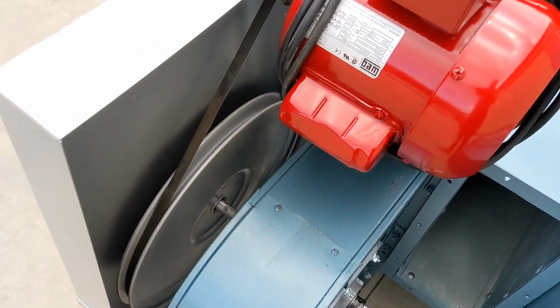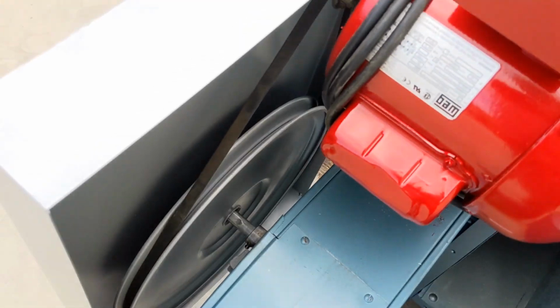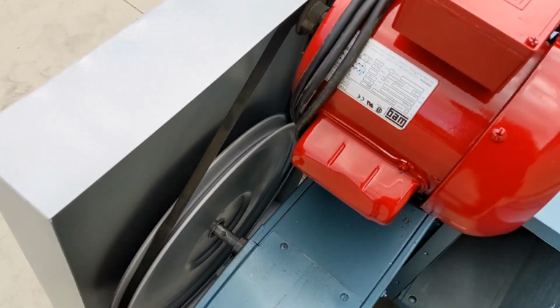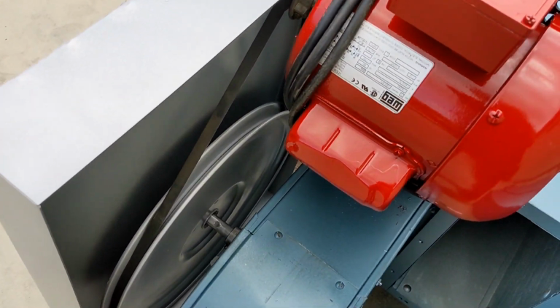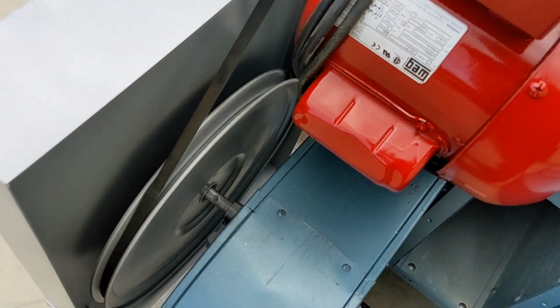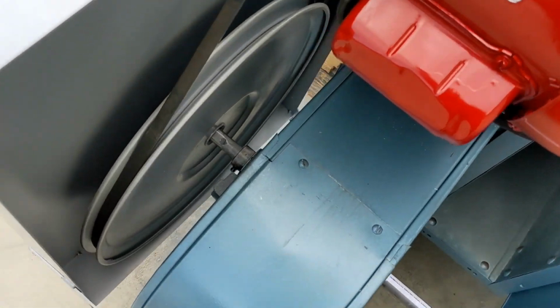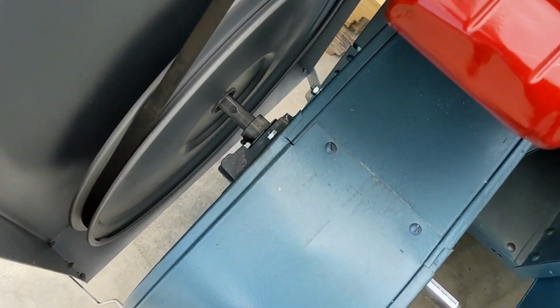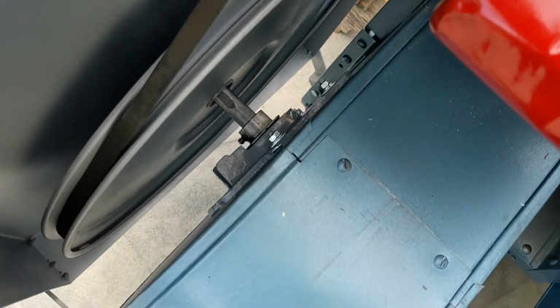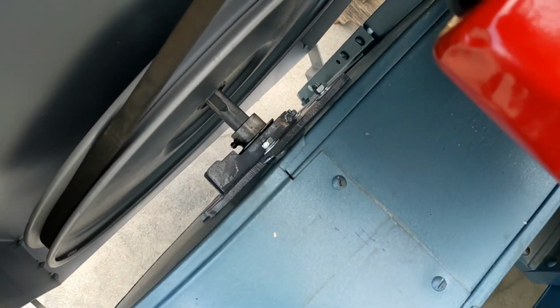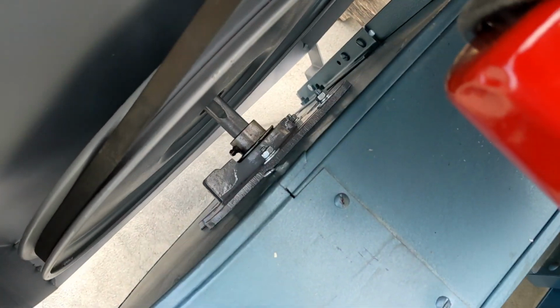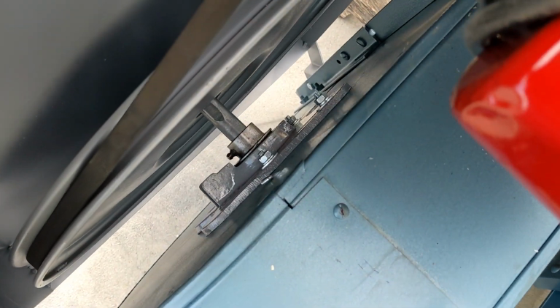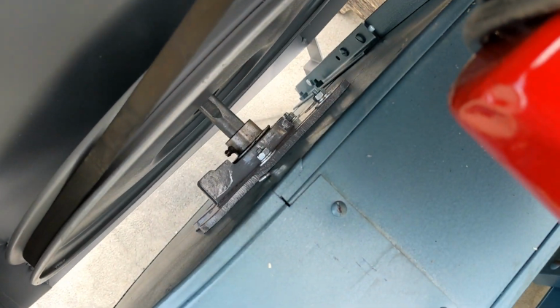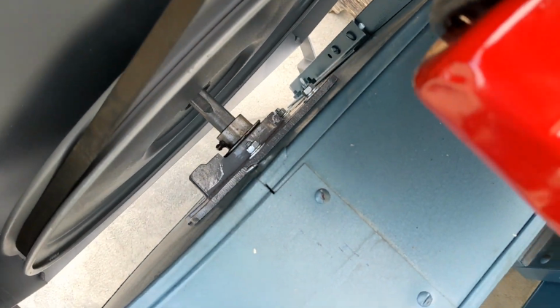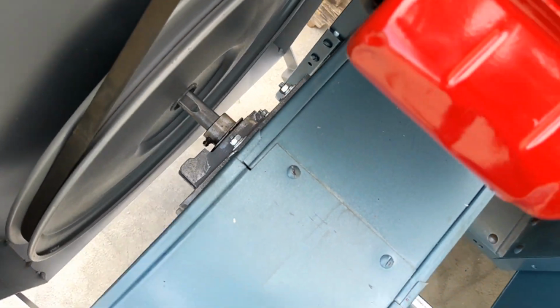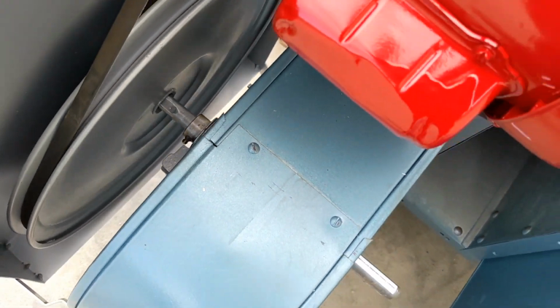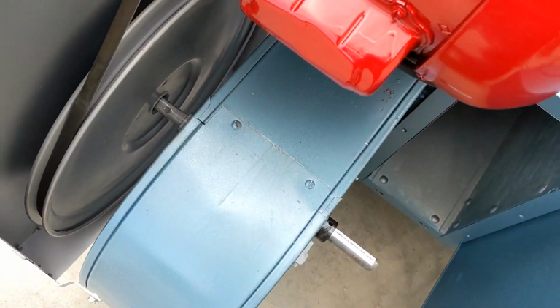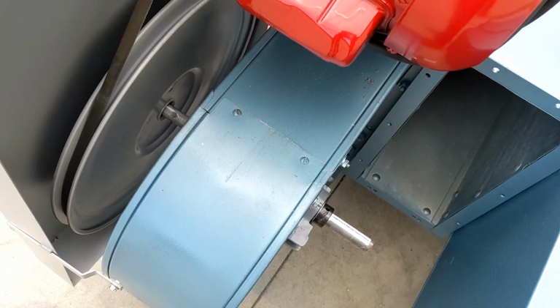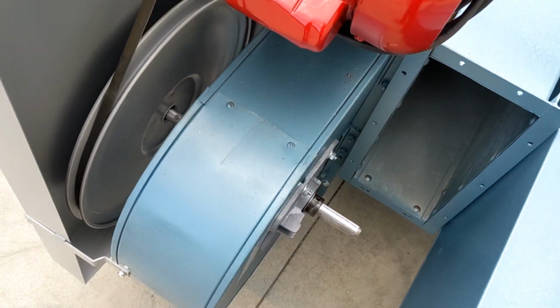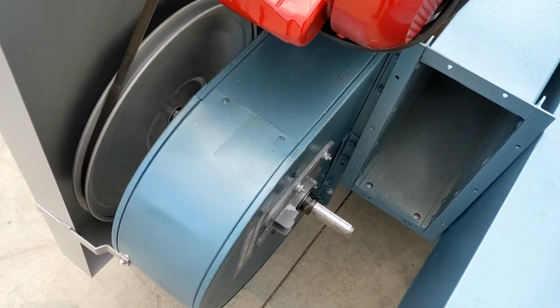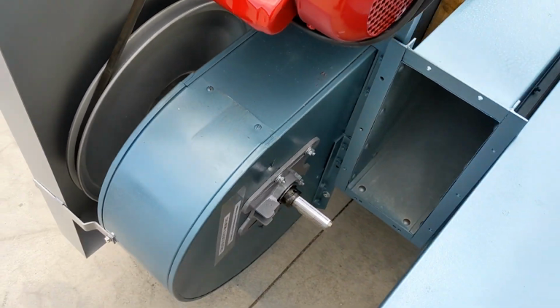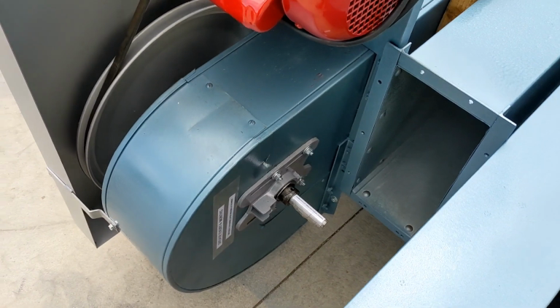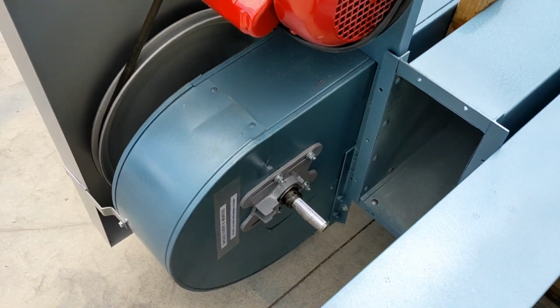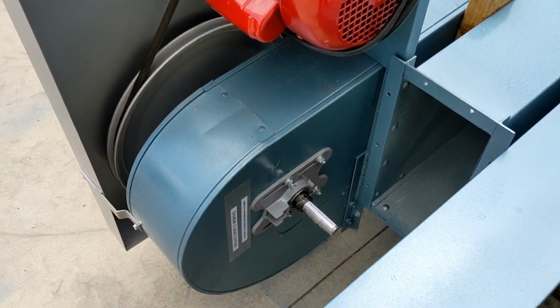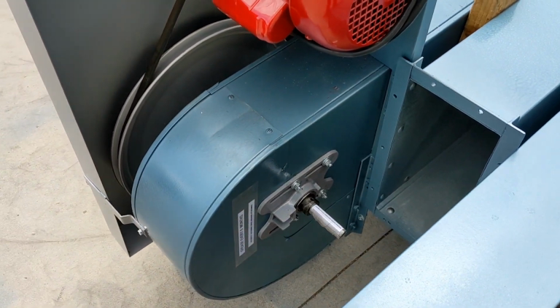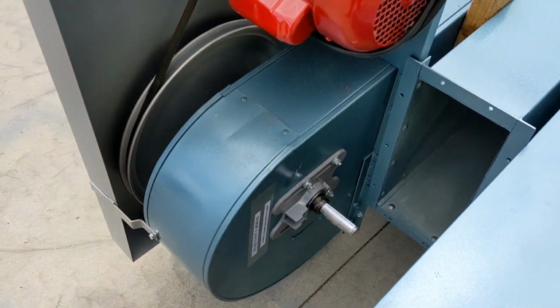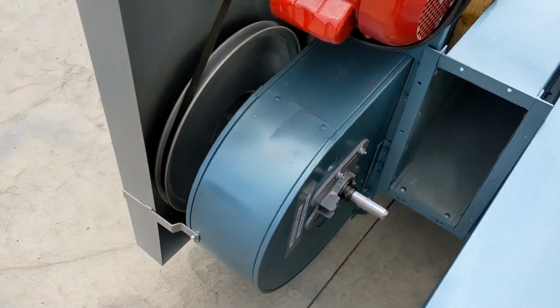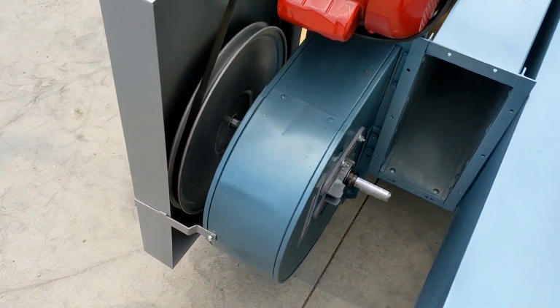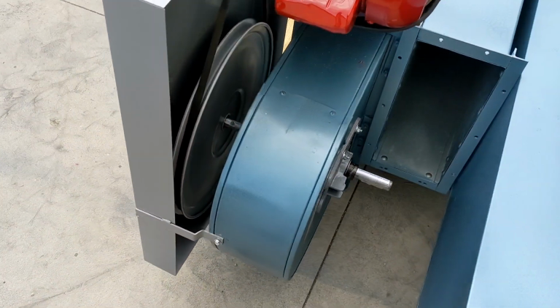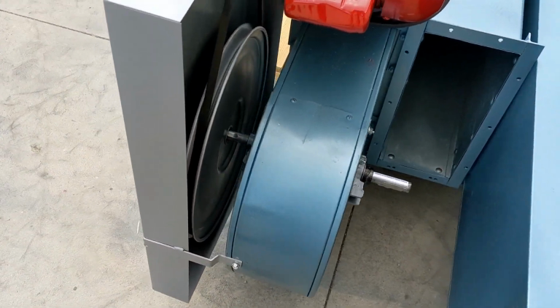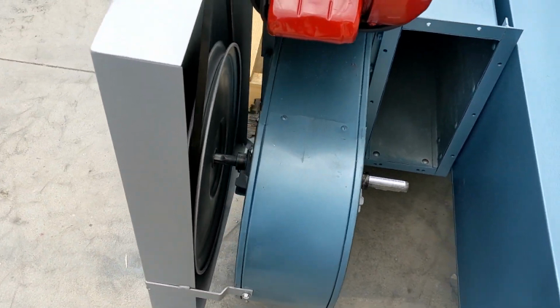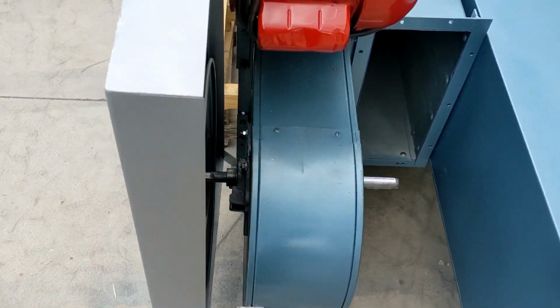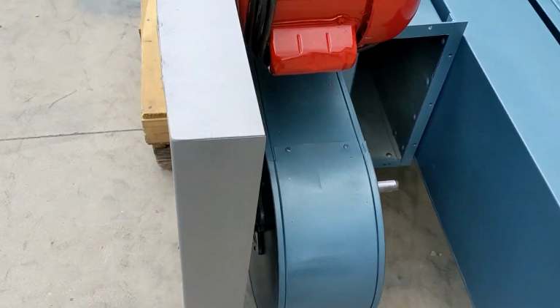We put a new drive belt on this unit. We inspected the bearings, greased them, and checked over every wear component. The head pulley and the boot pulley are in great shape on this unit.